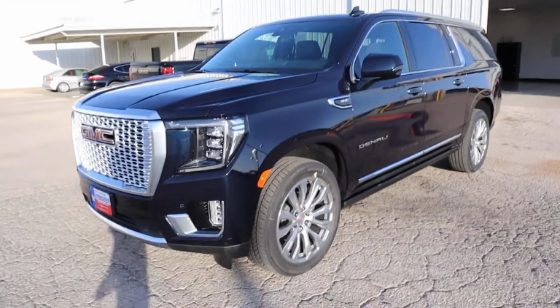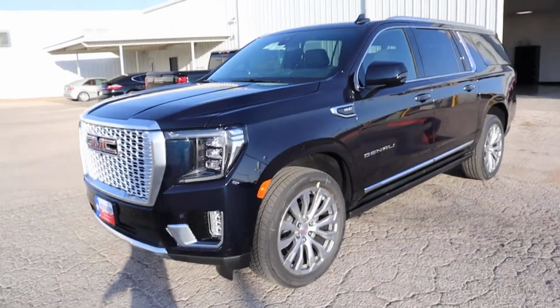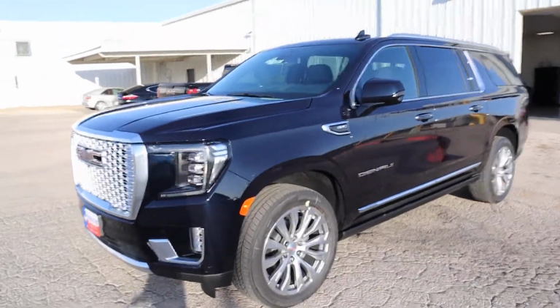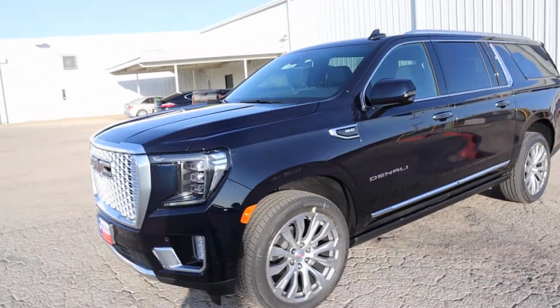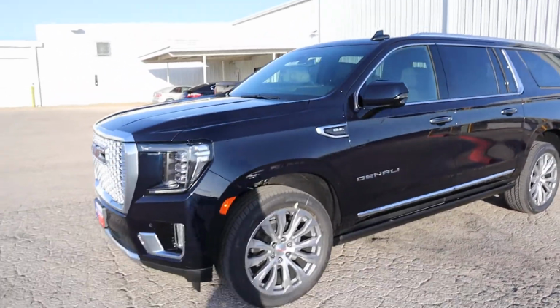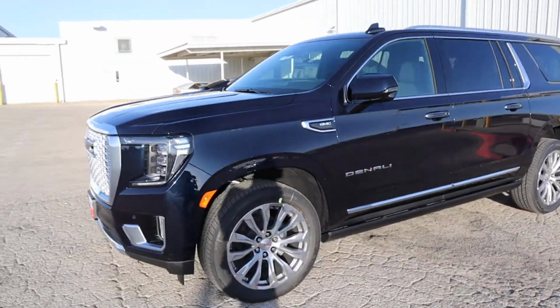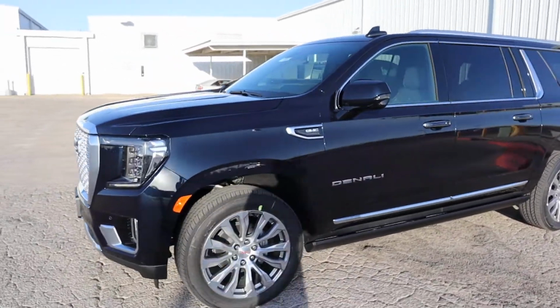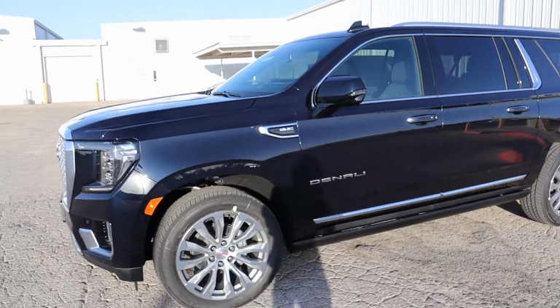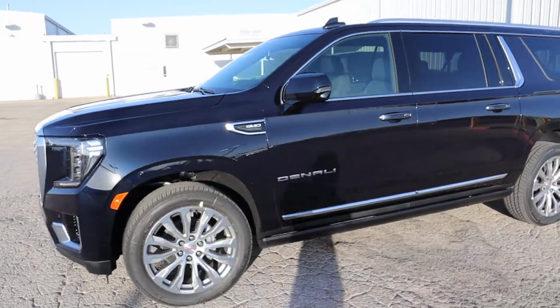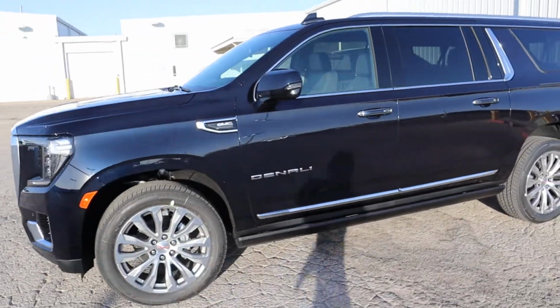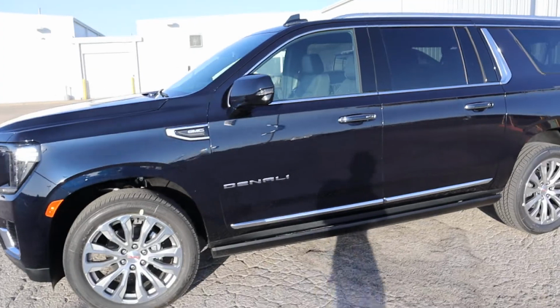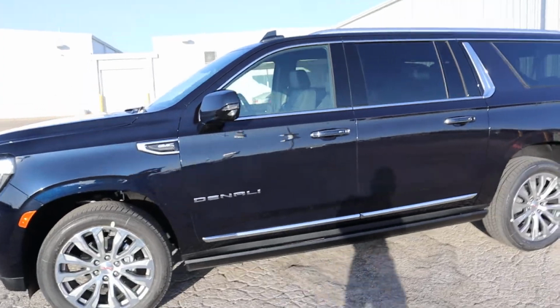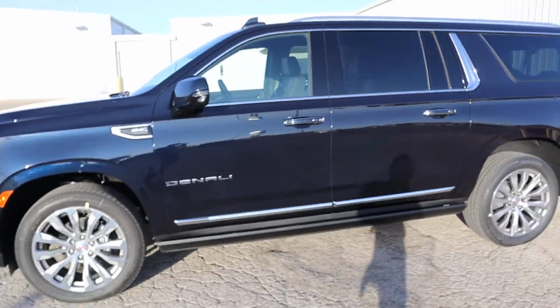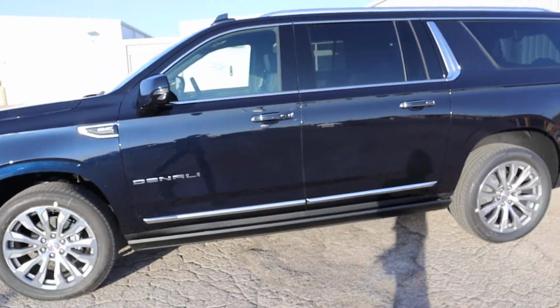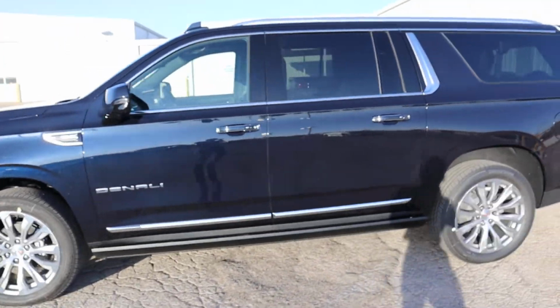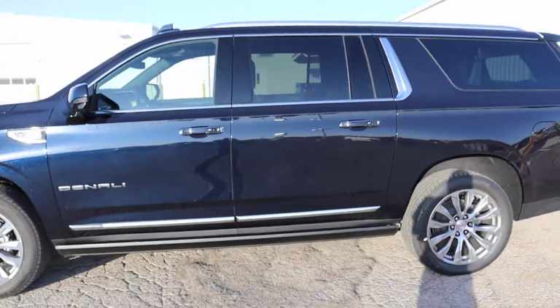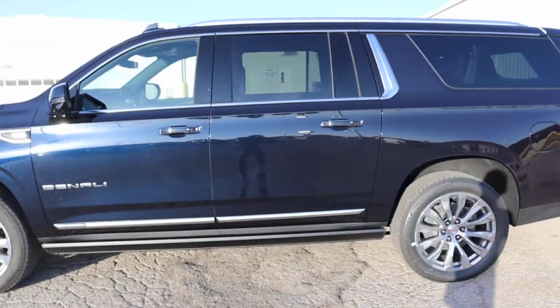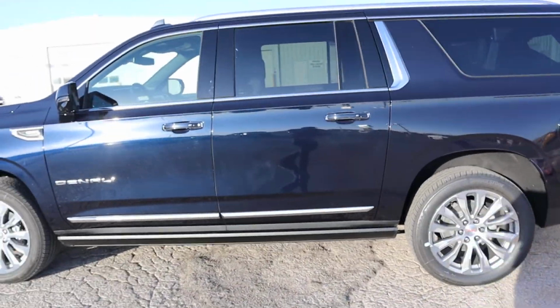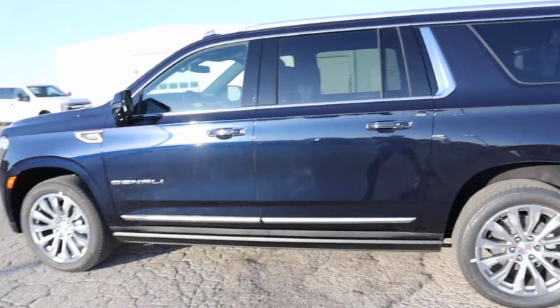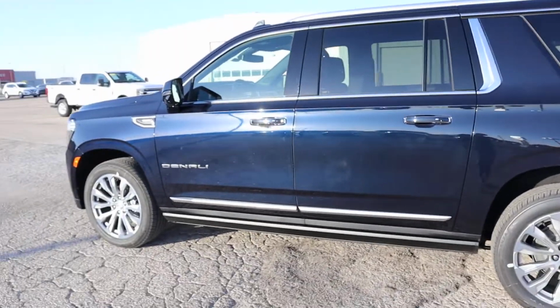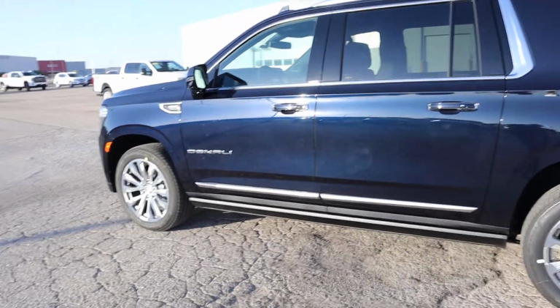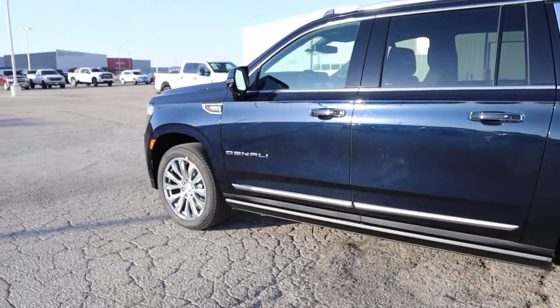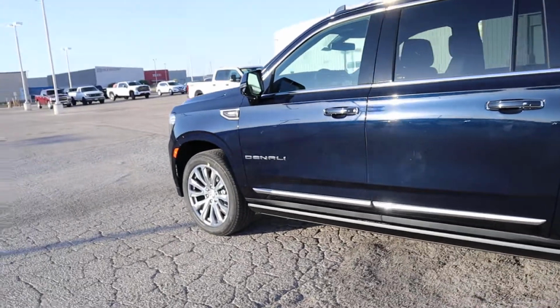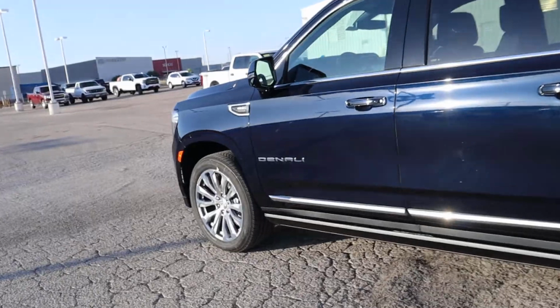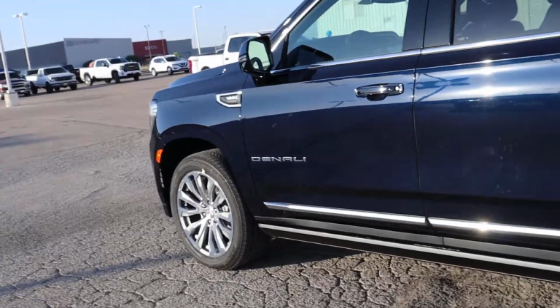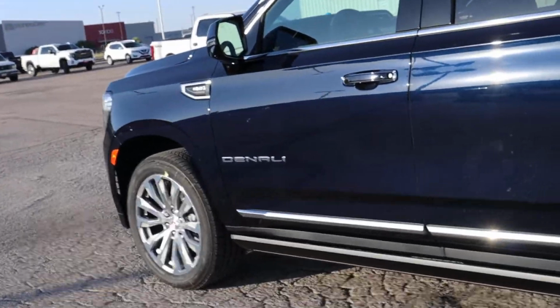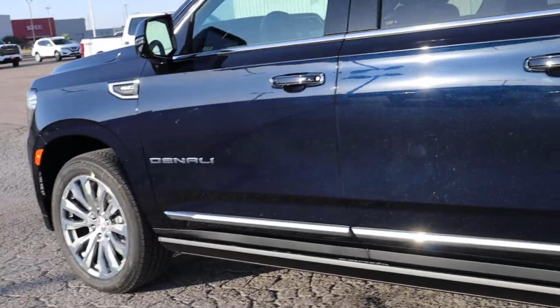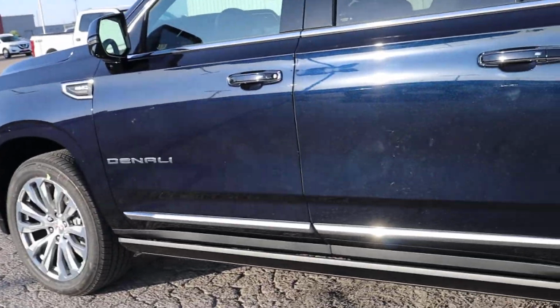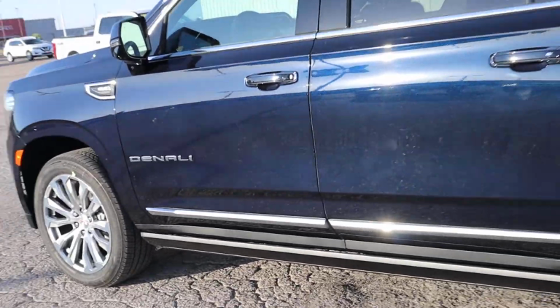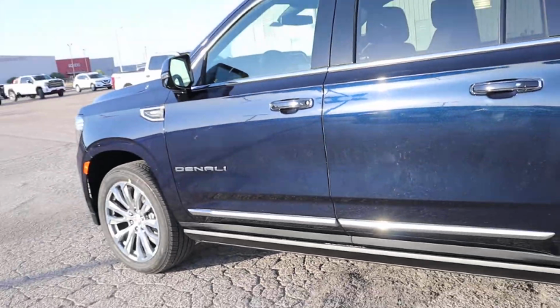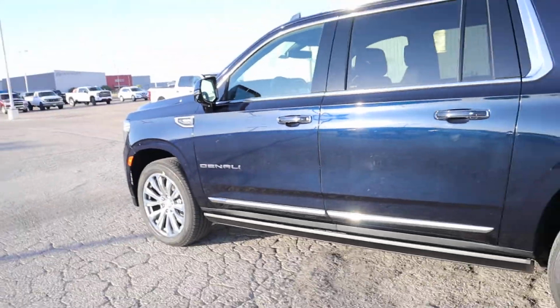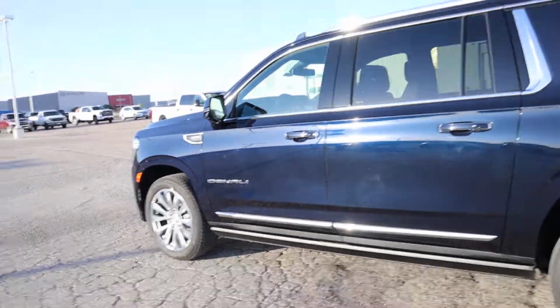Hey, how's it going? I just wanted you to see the Mali 2020. This is Midnight Blue. You can kind of tell it's a little bit black, but once the sun hits it, you'll see that blue.